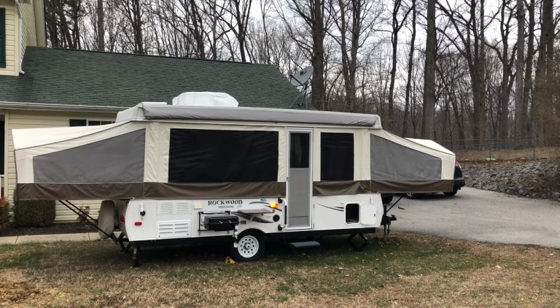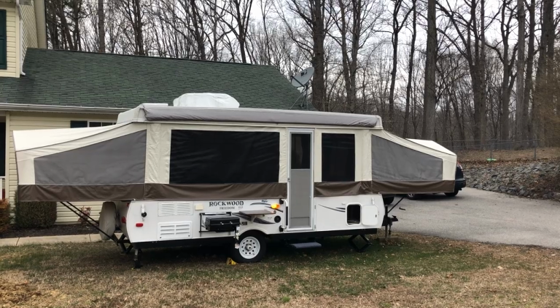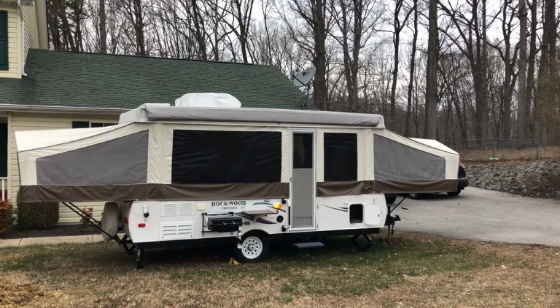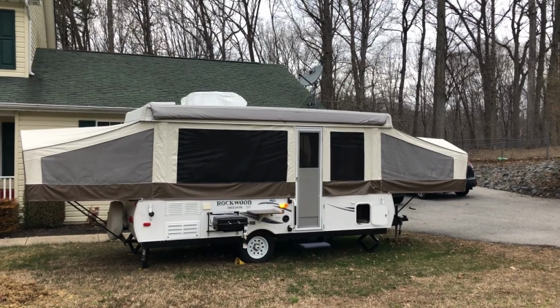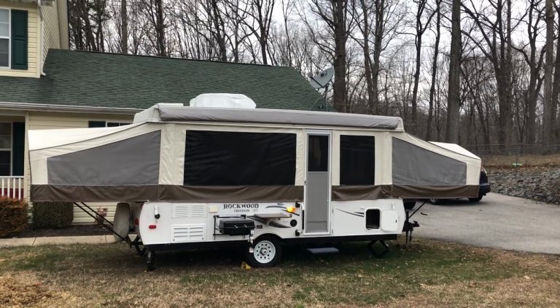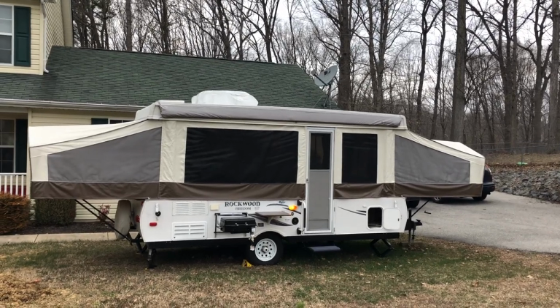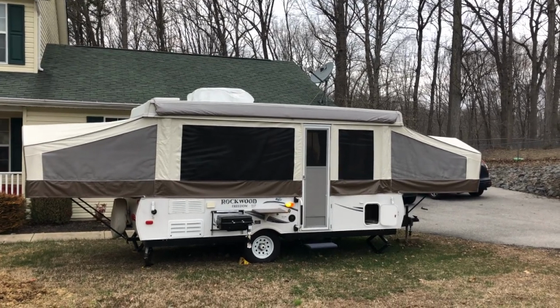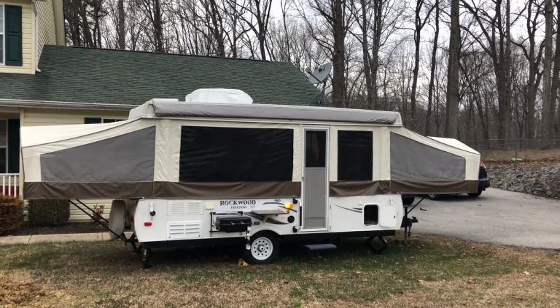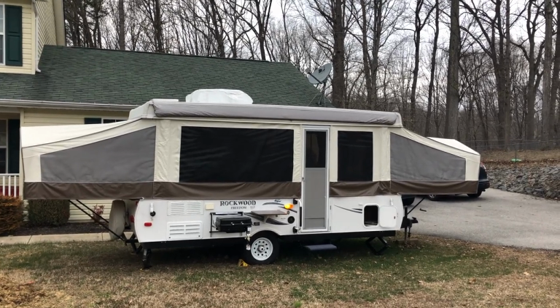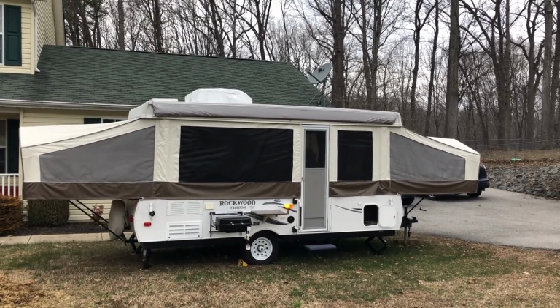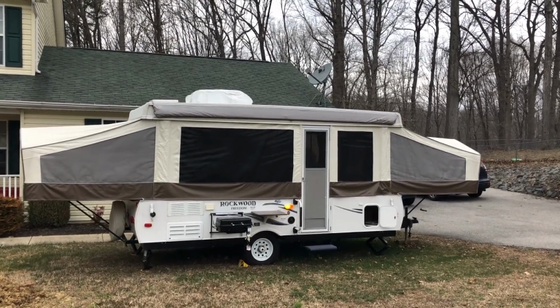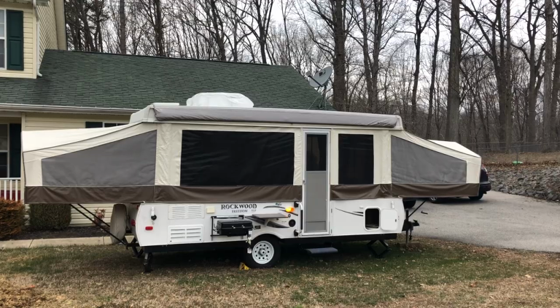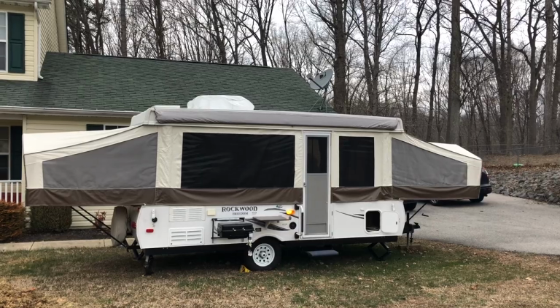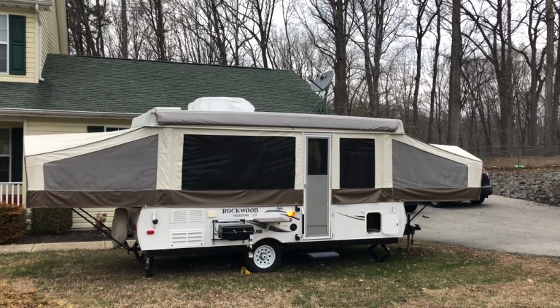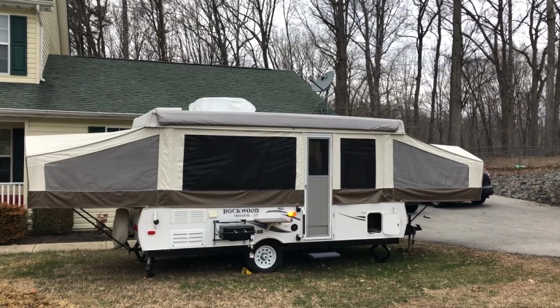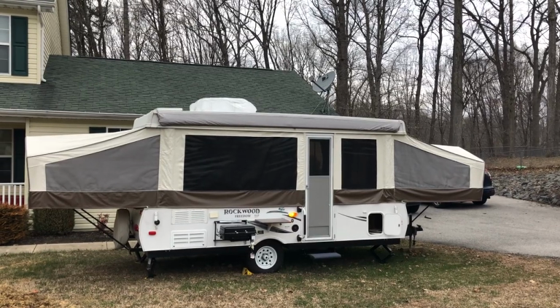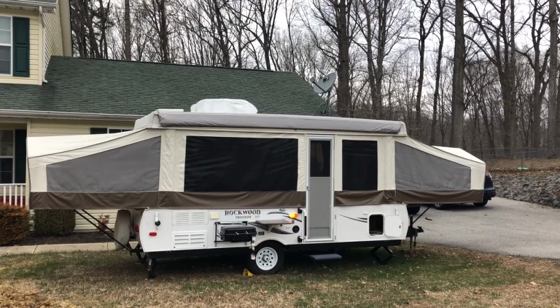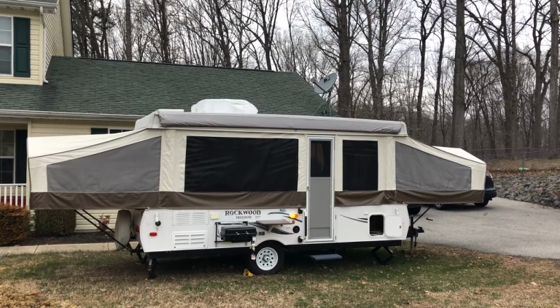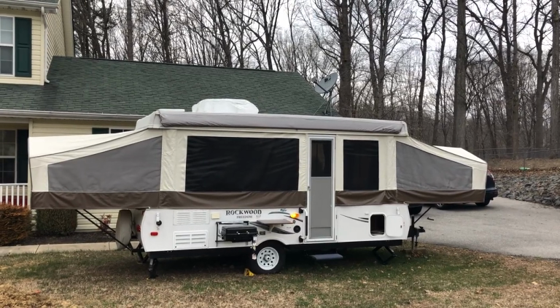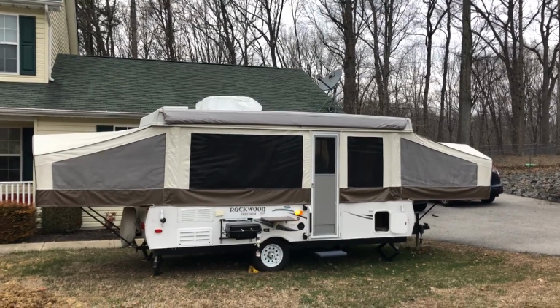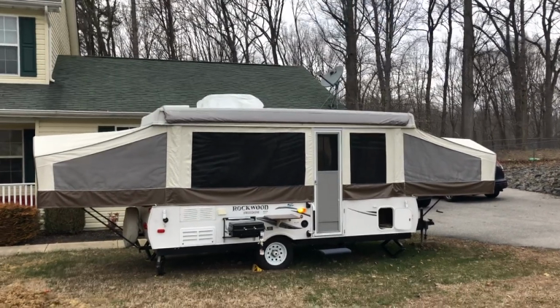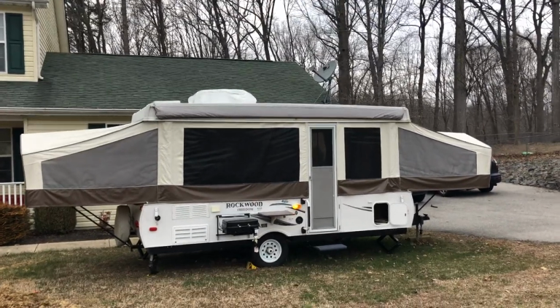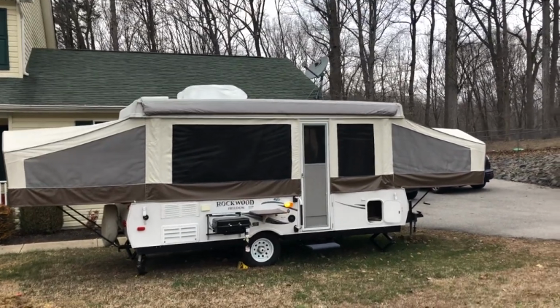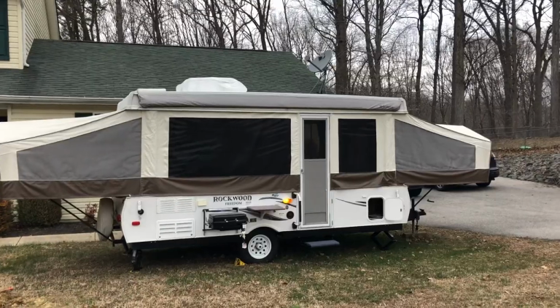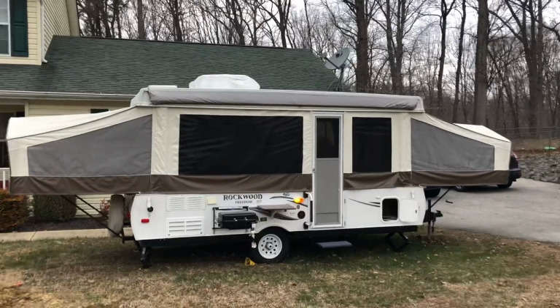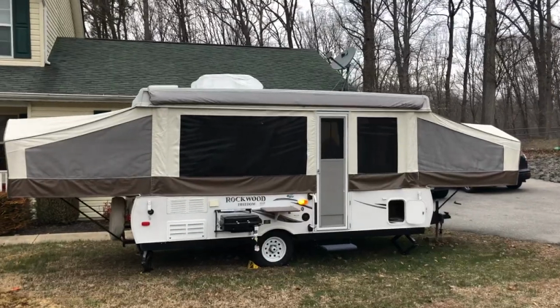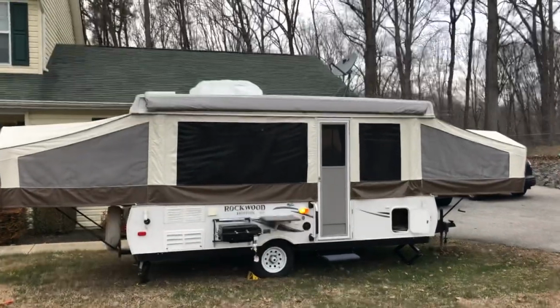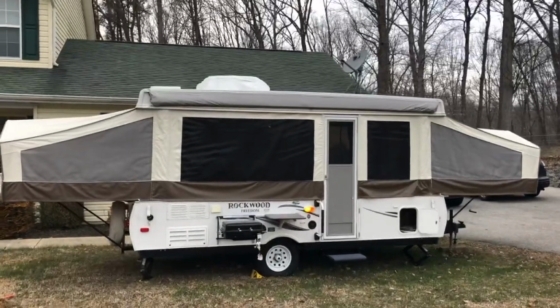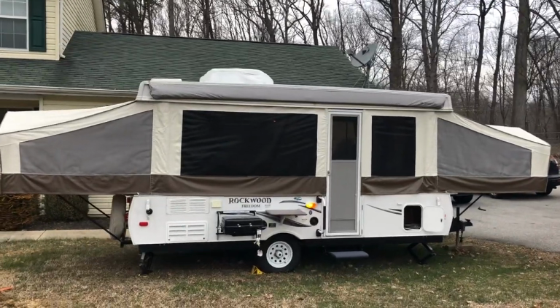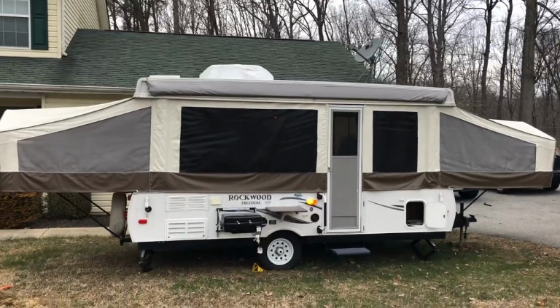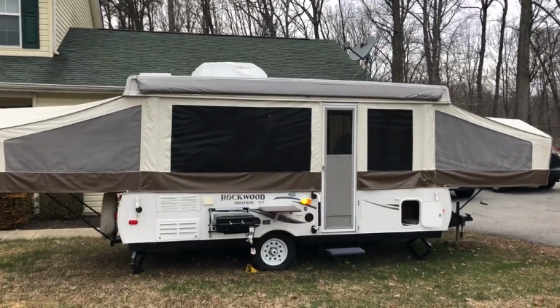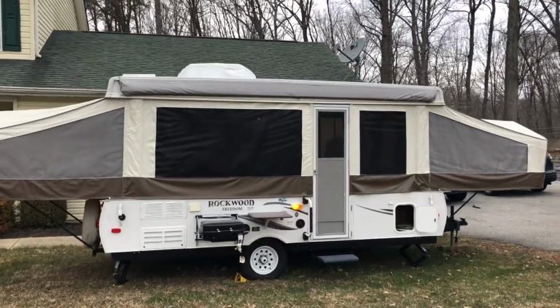Good afternoon. How's everybody doing? Up for sale is a pop-up Rockwood Freedom Model 2460G. It's got a king bump out at one end and a queen bump out at the other.